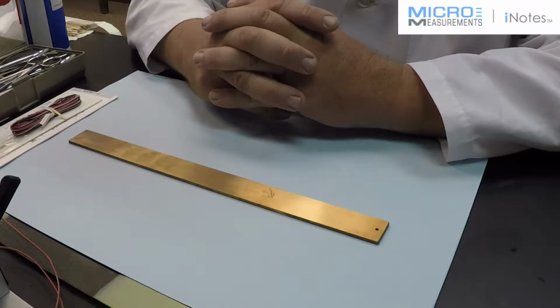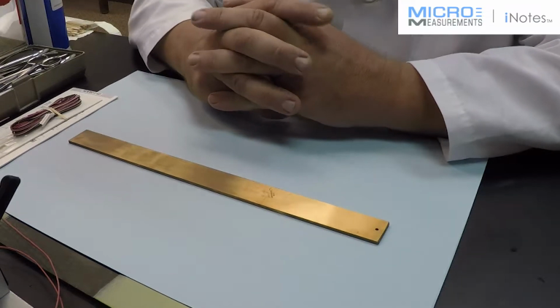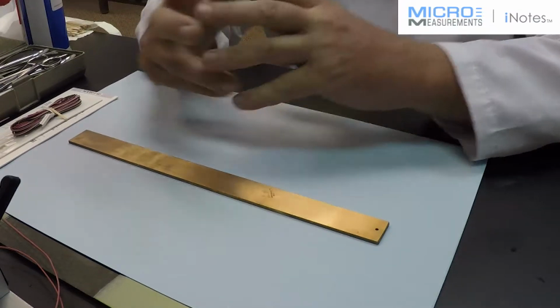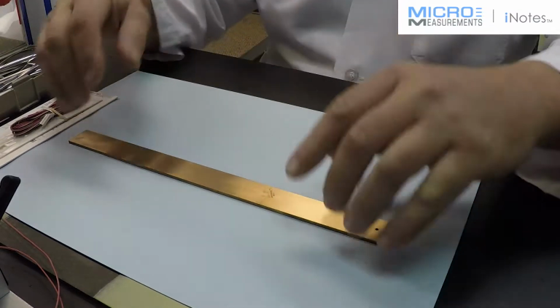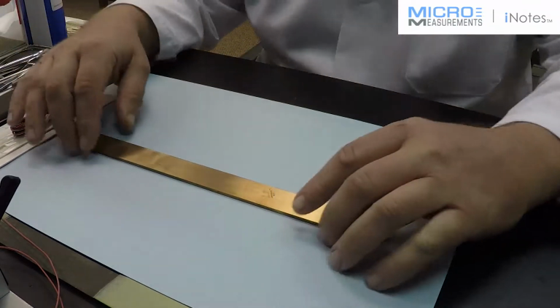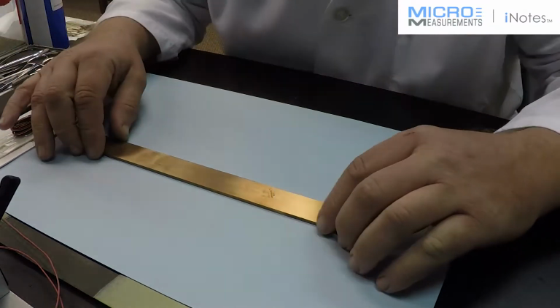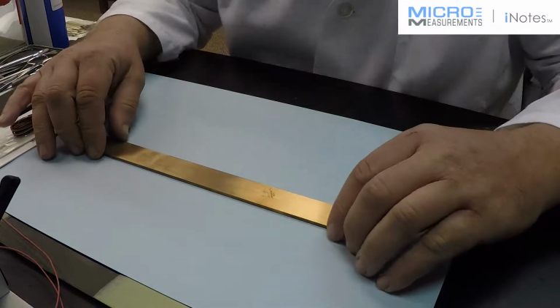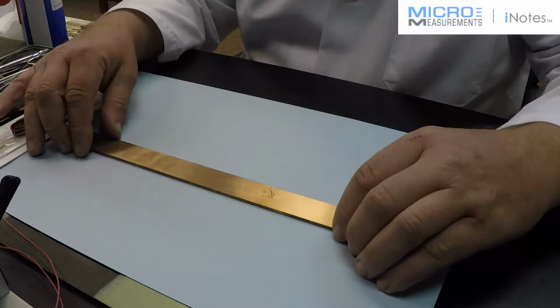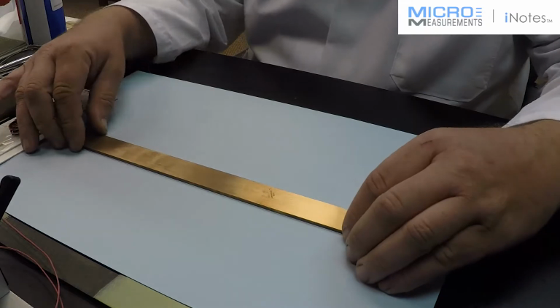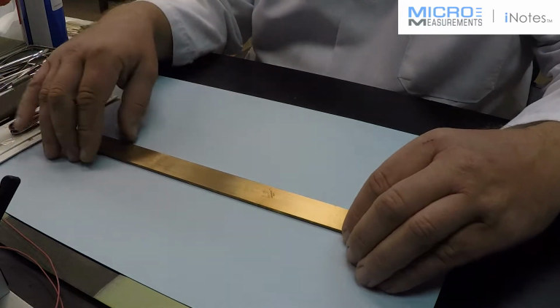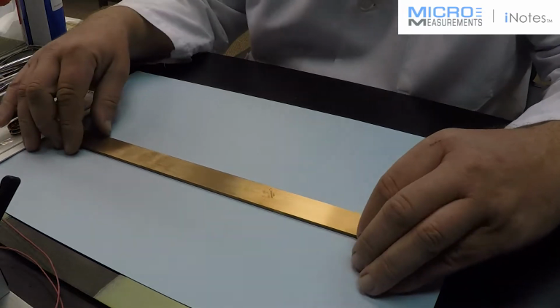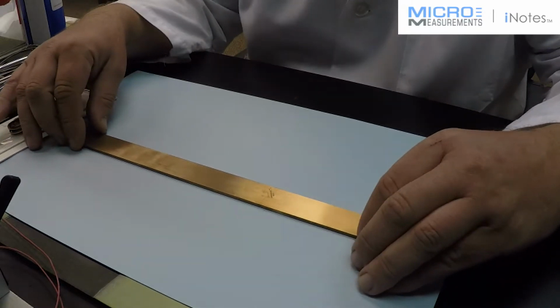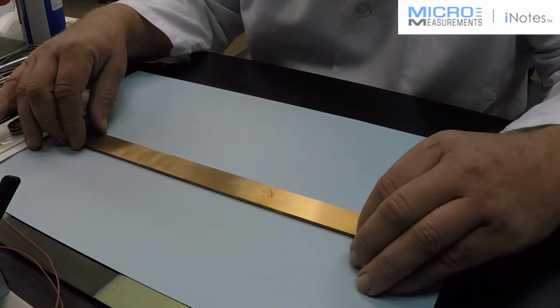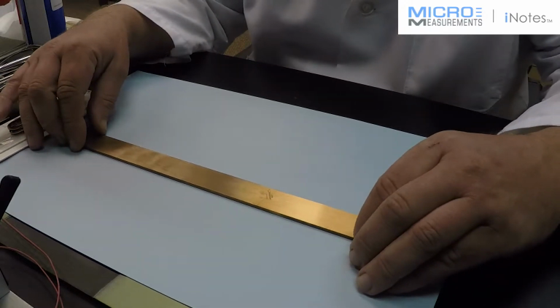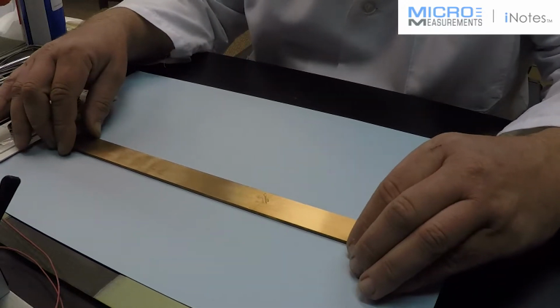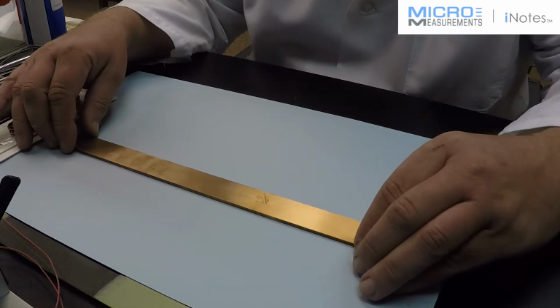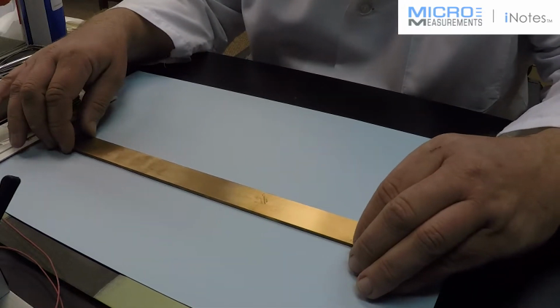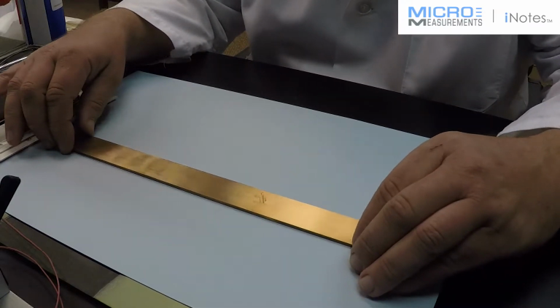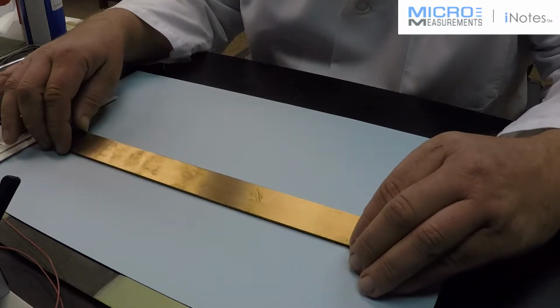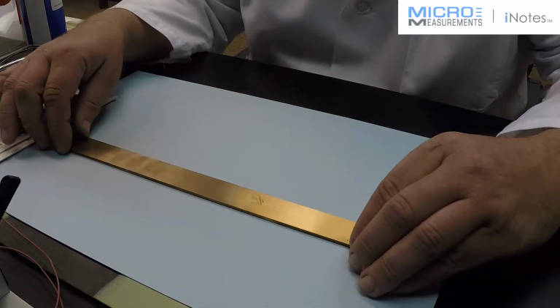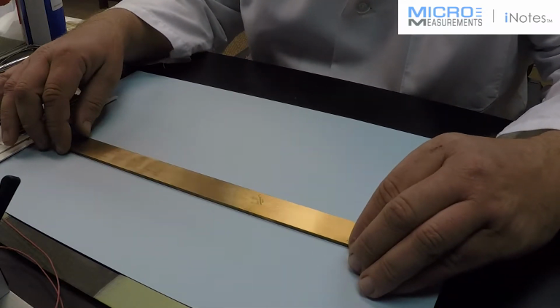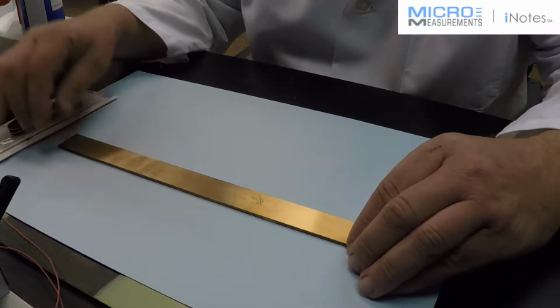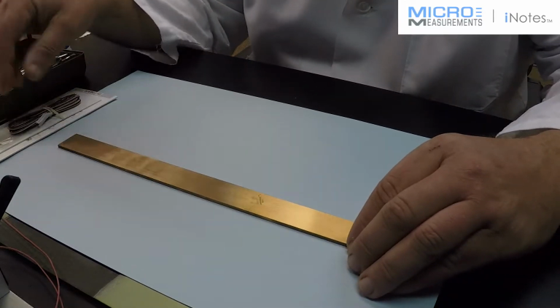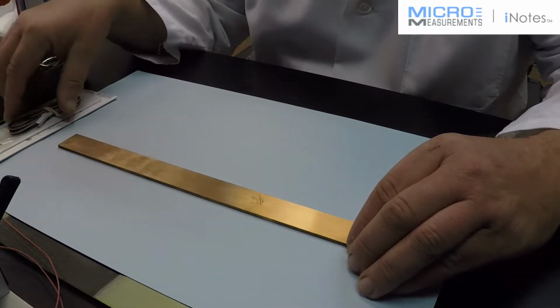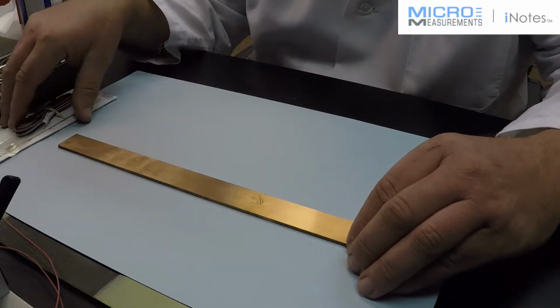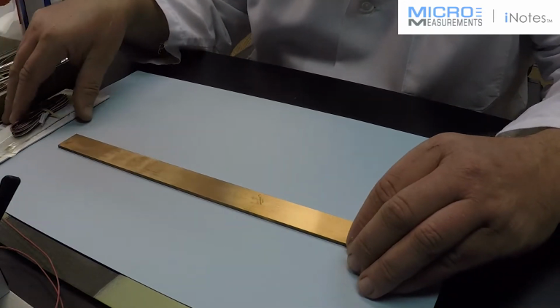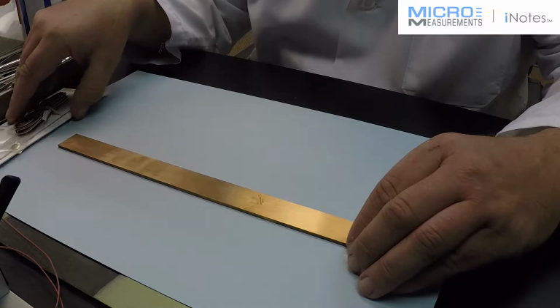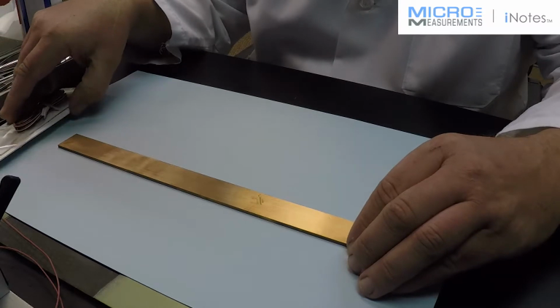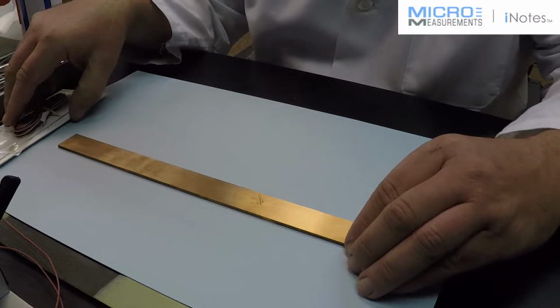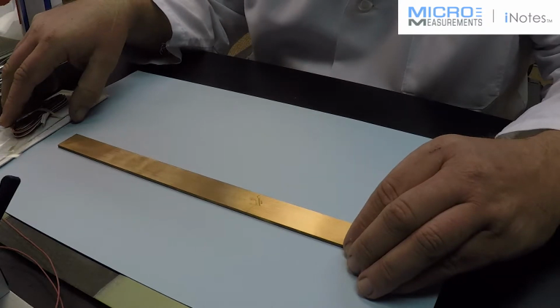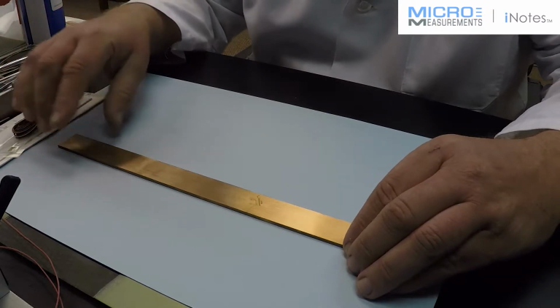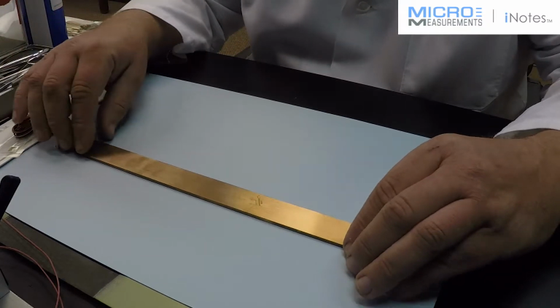Hi, I'm Kevin at Micromeasurements, and today I'm going to show you how to install a pre-wired strain gauge on a copper specimen.